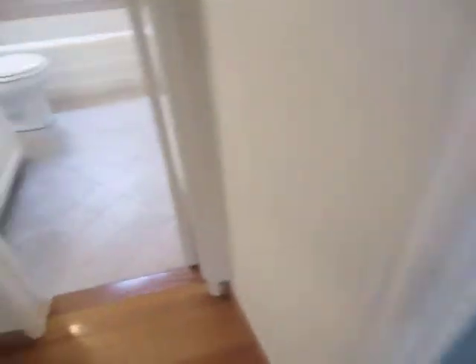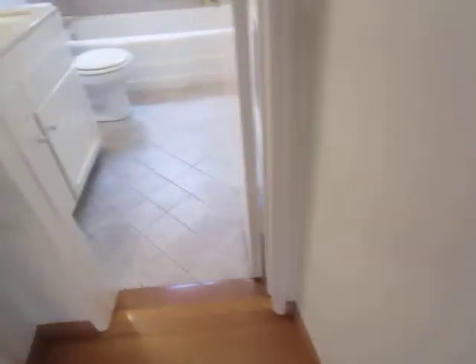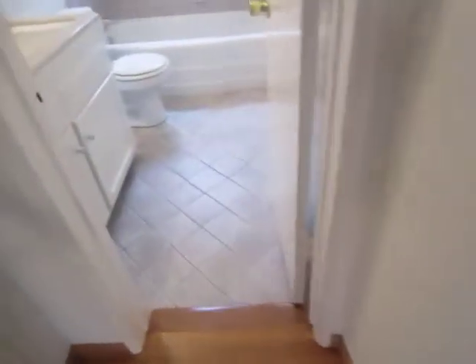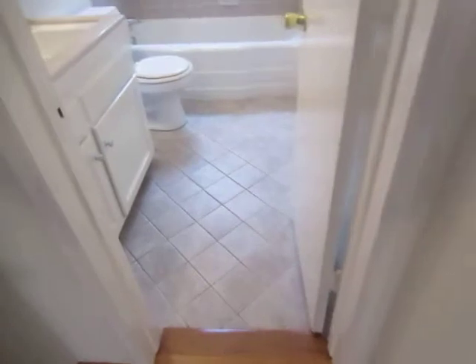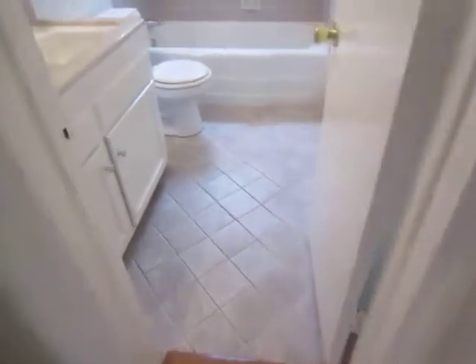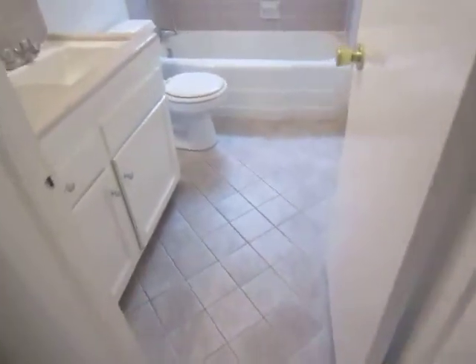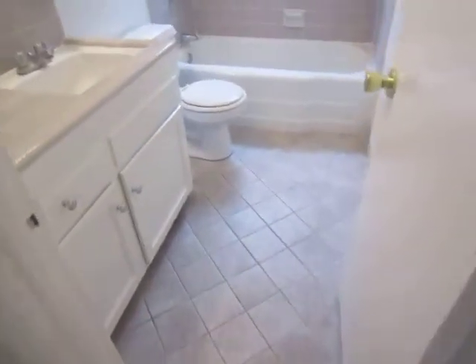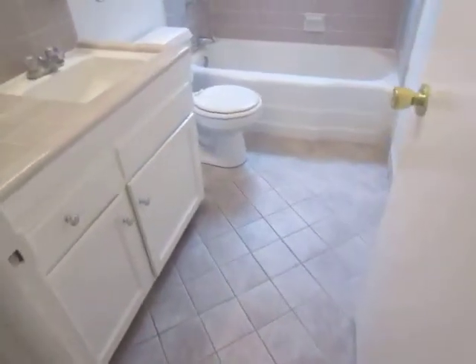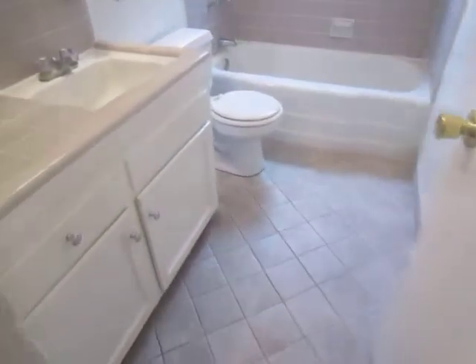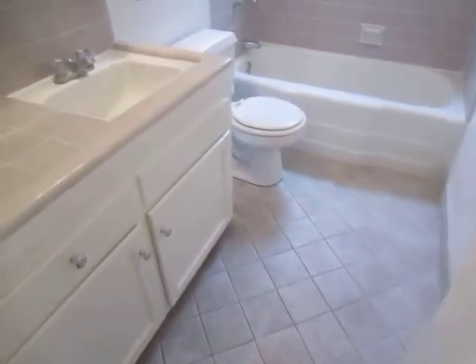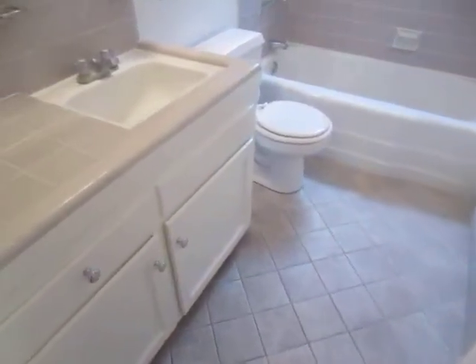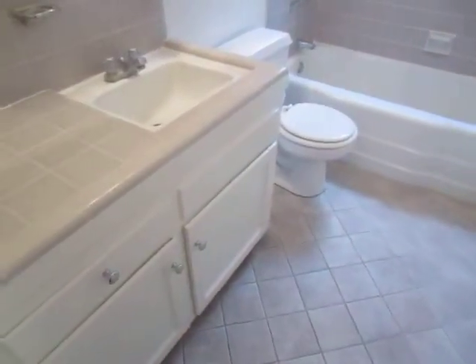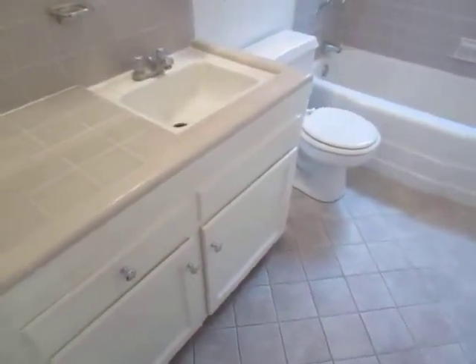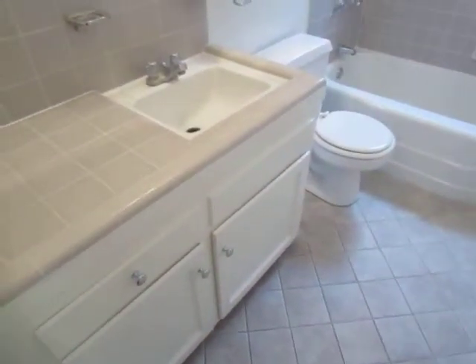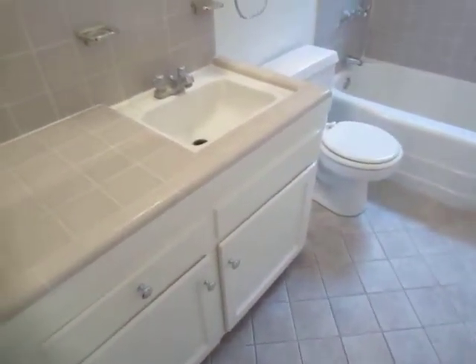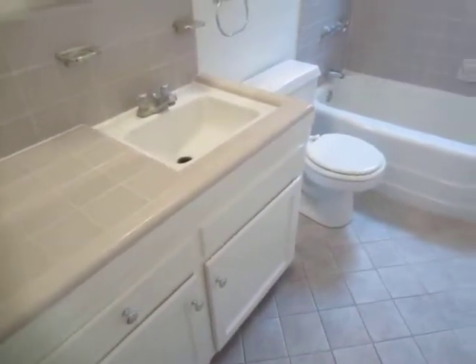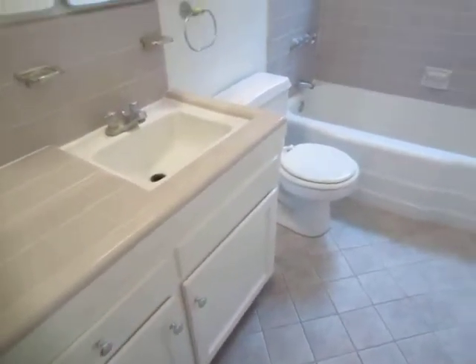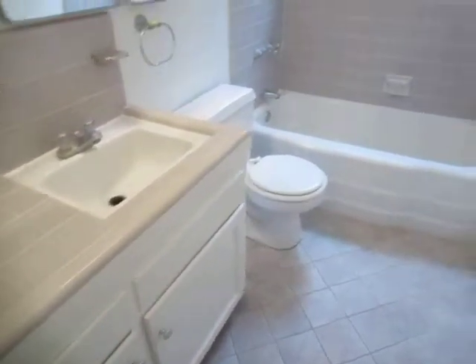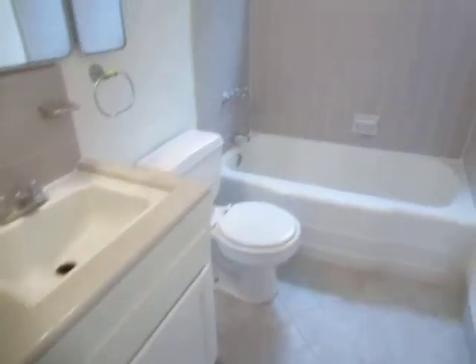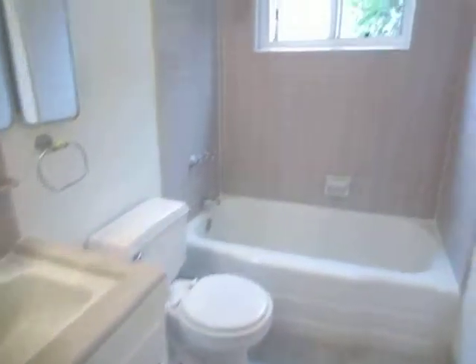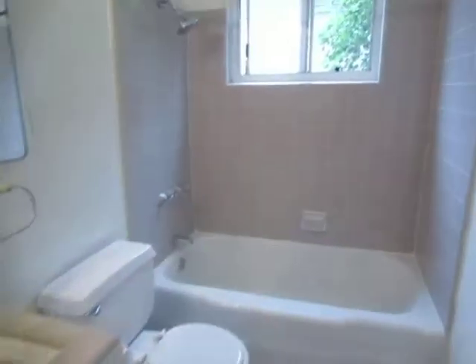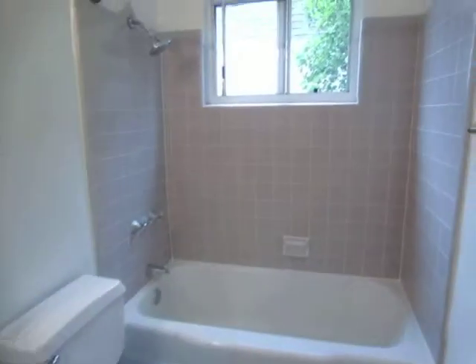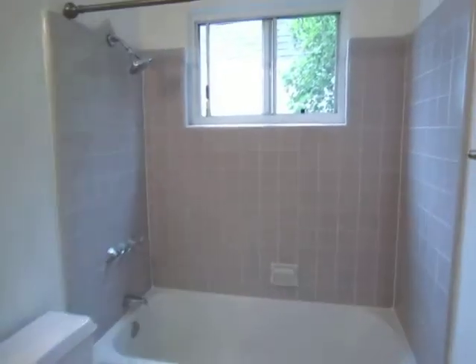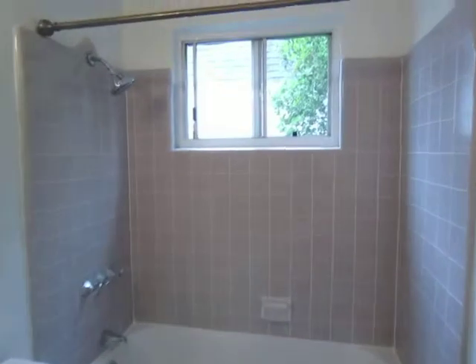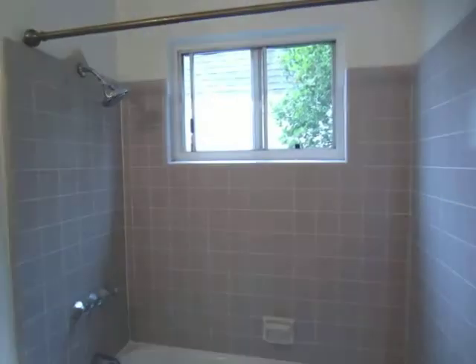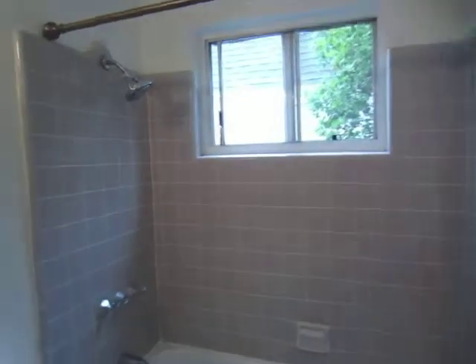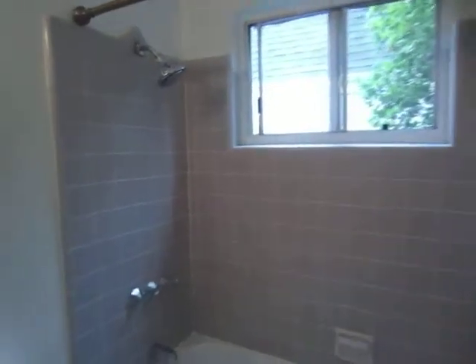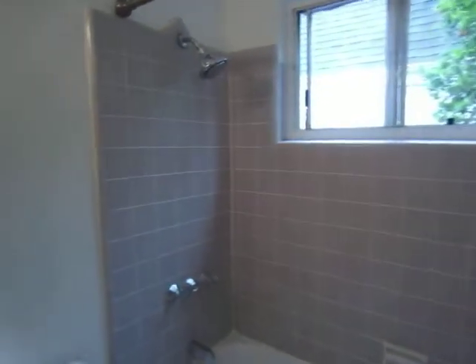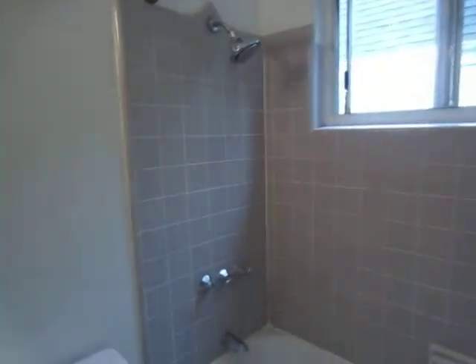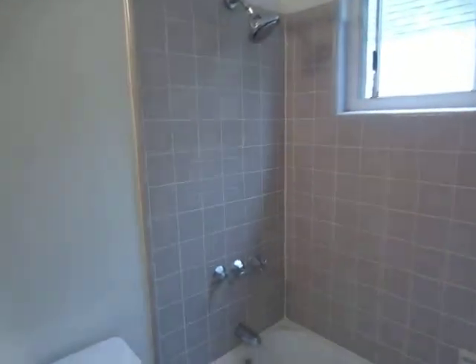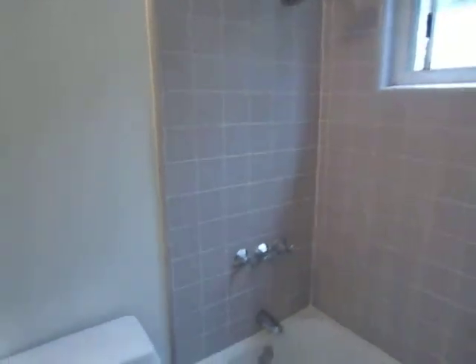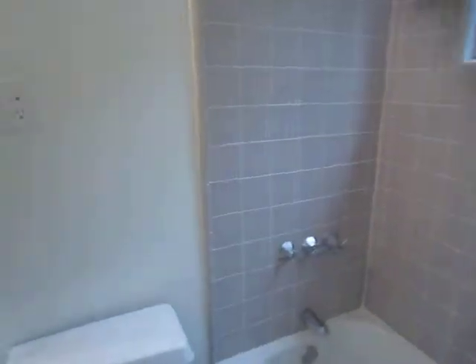The bathroom has tile floor, a large vanity with plenty of counter and cabinet space, and a full tub and shower.